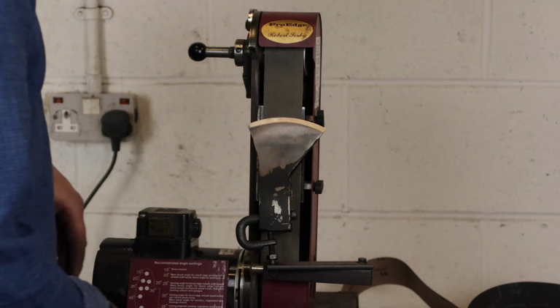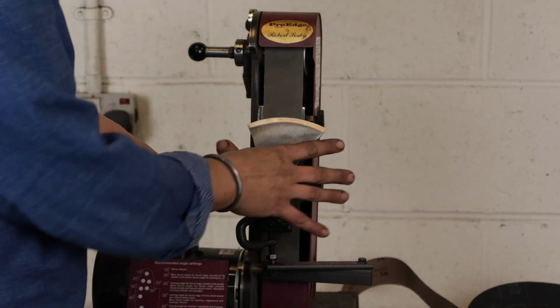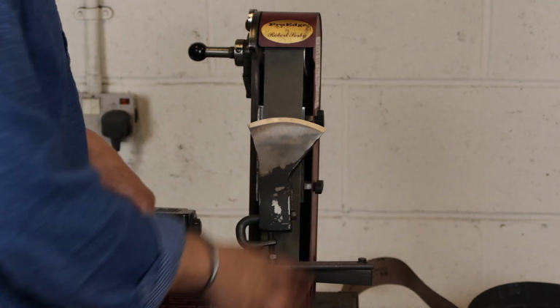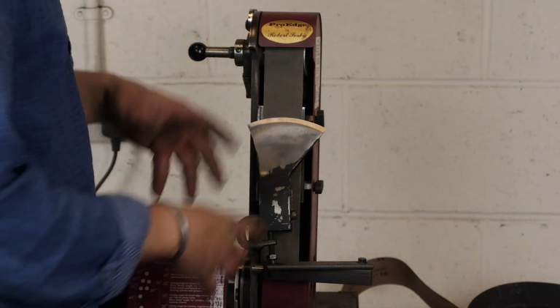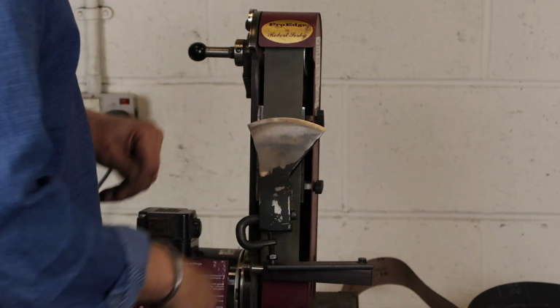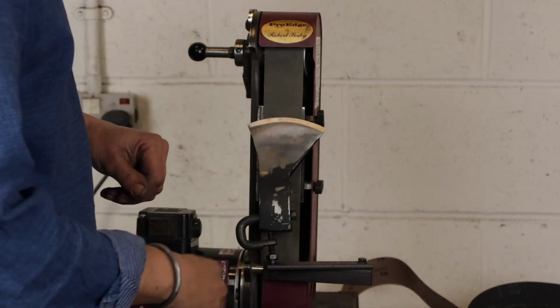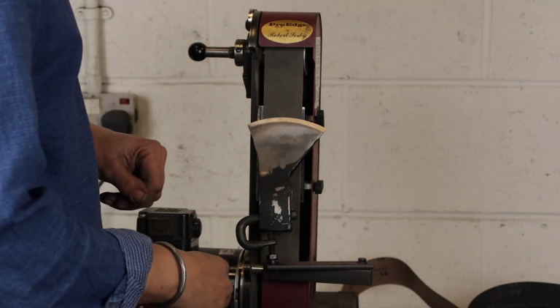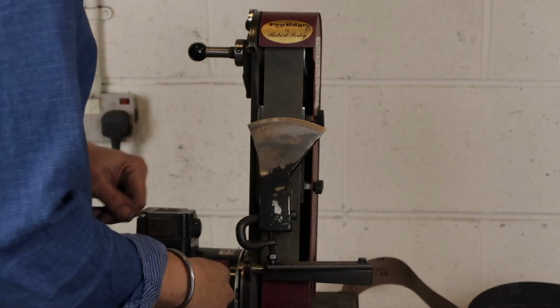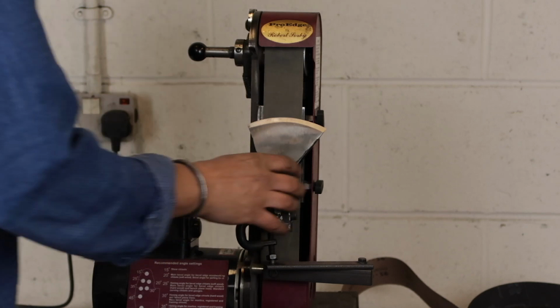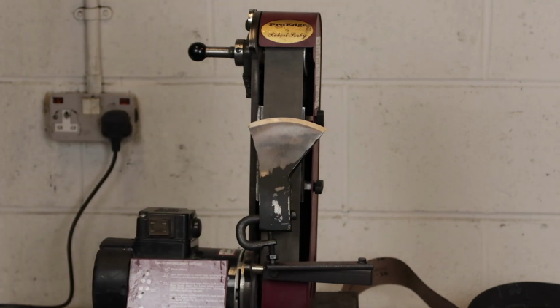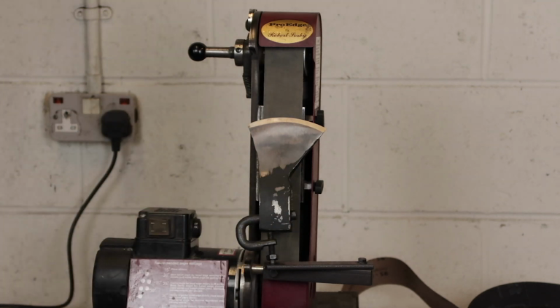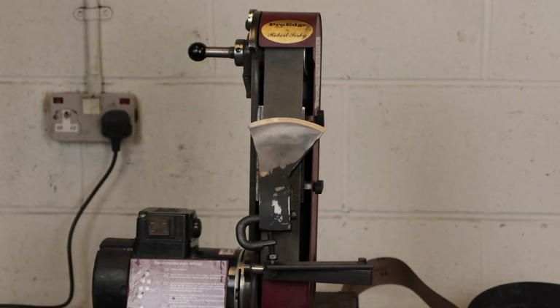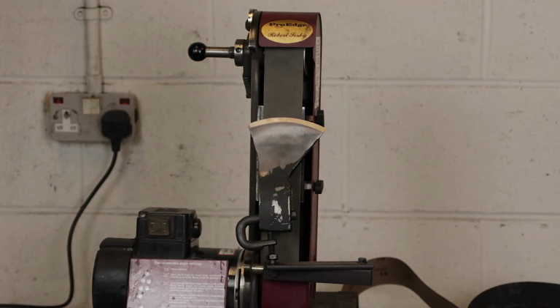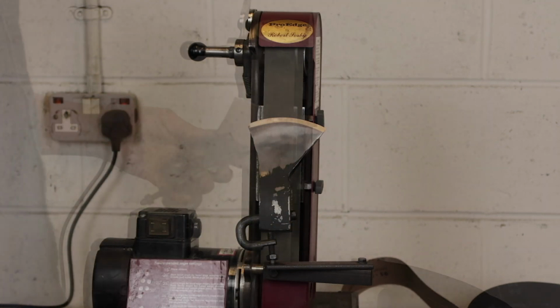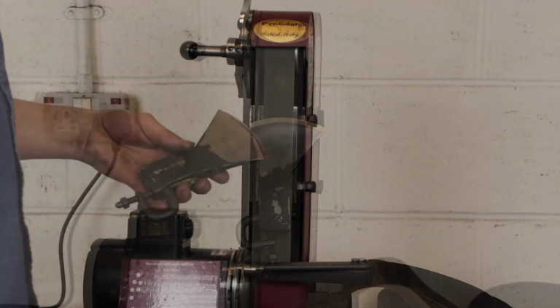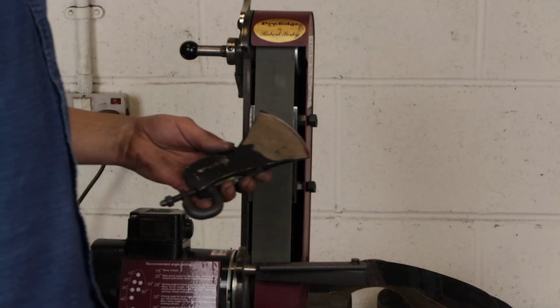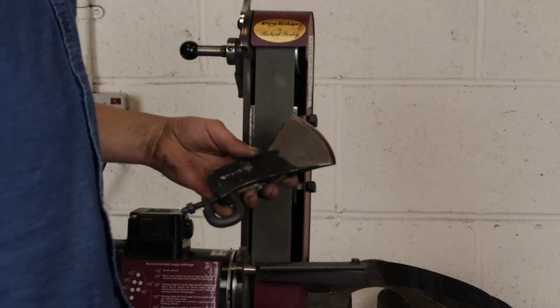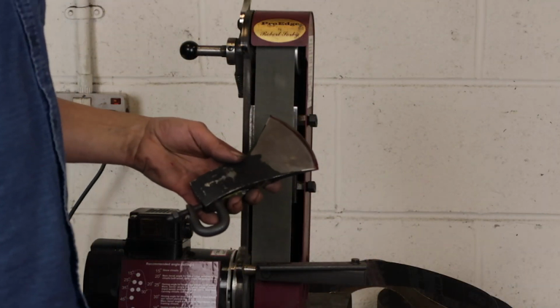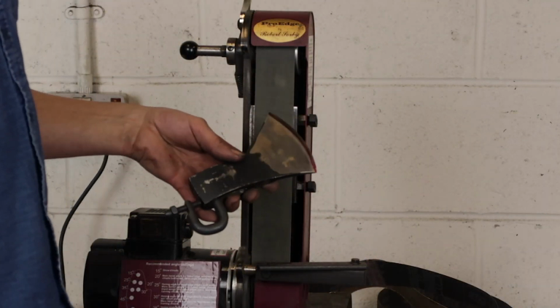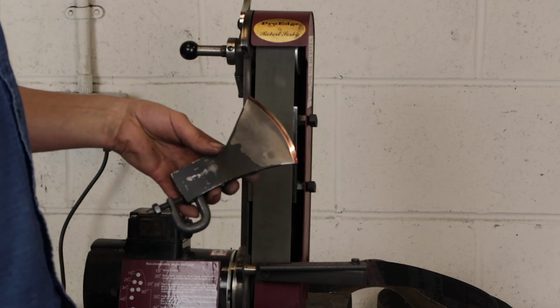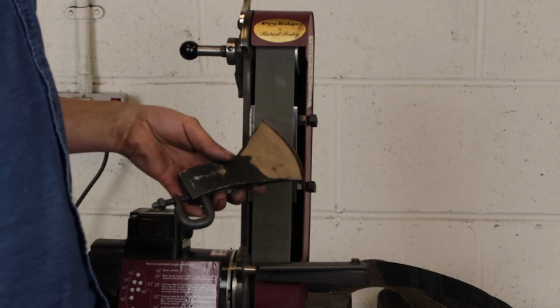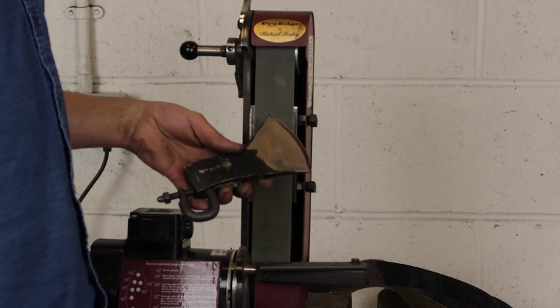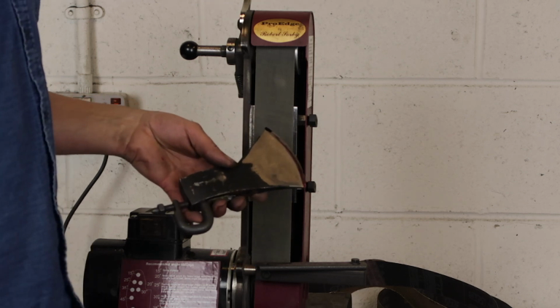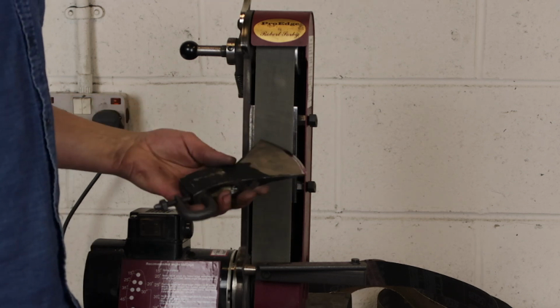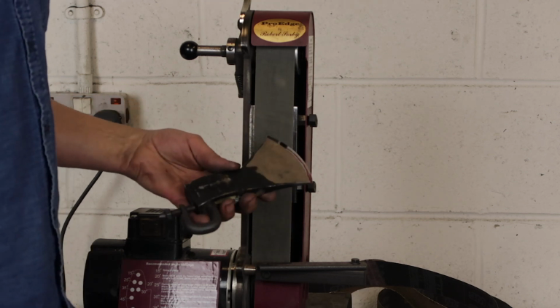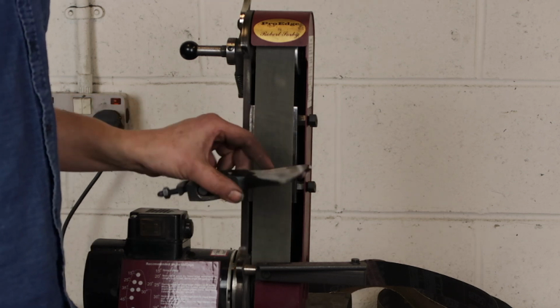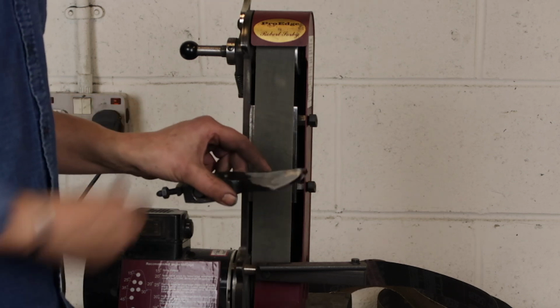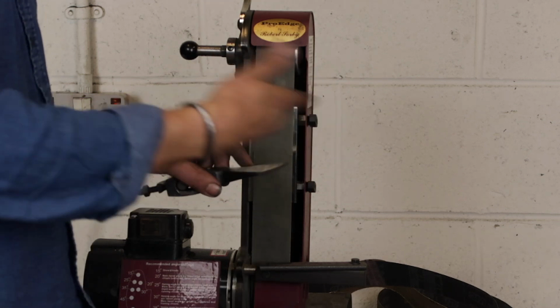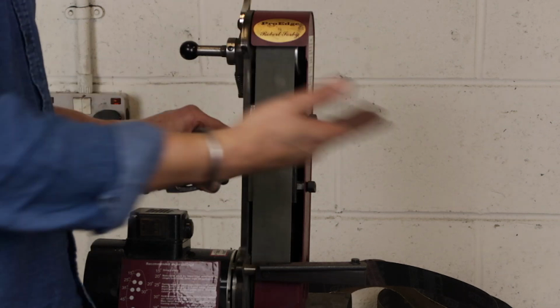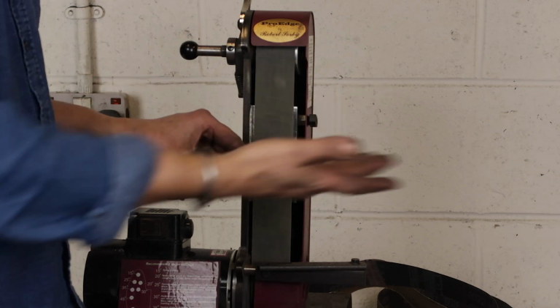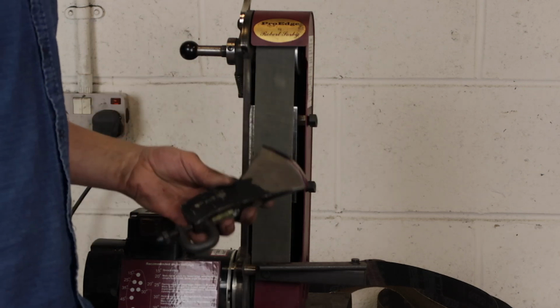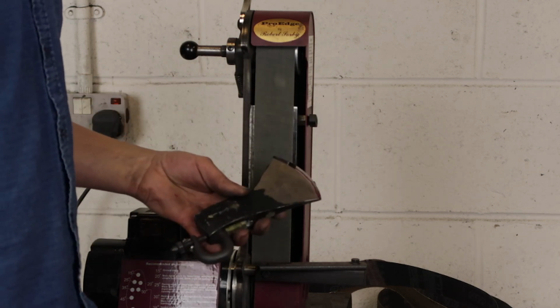I'll do a couple more grinds on that but I won't make you watch because it's going to look exactly like the last few. I'm going to do the final grind on the final belt — I've actually been through it twice, this is the last one.